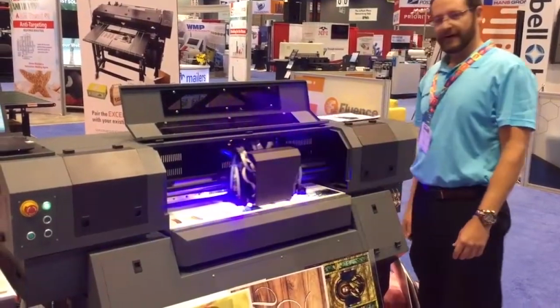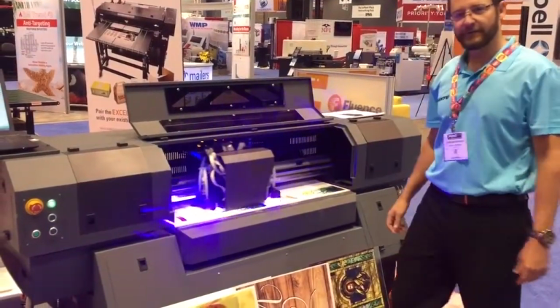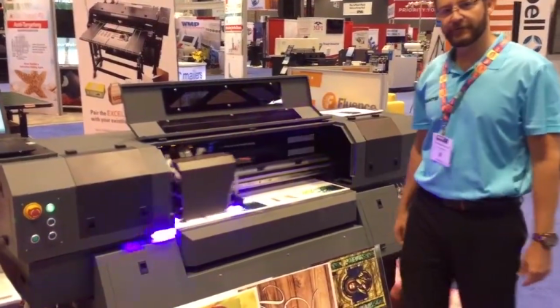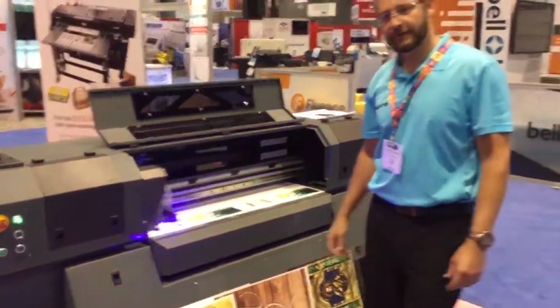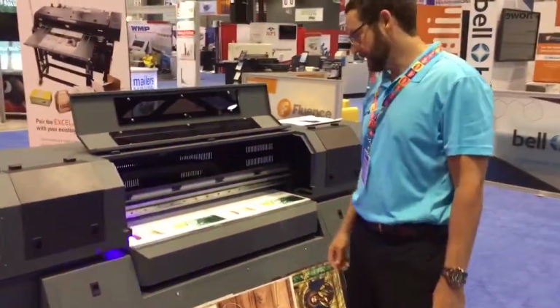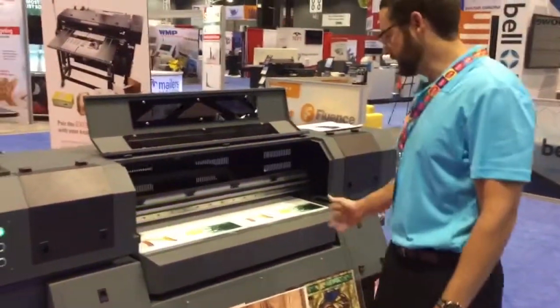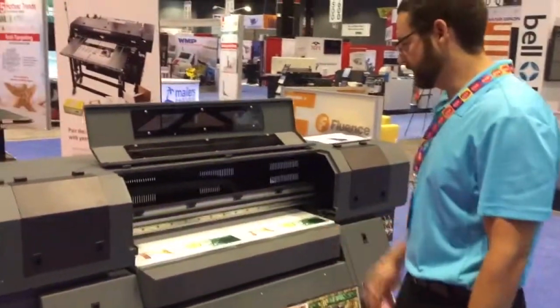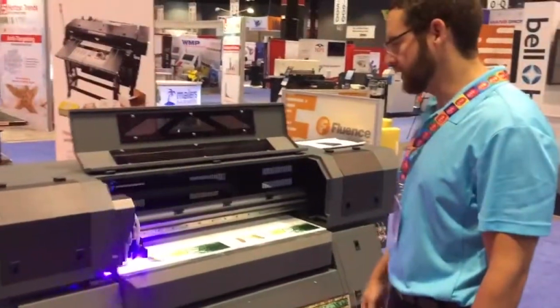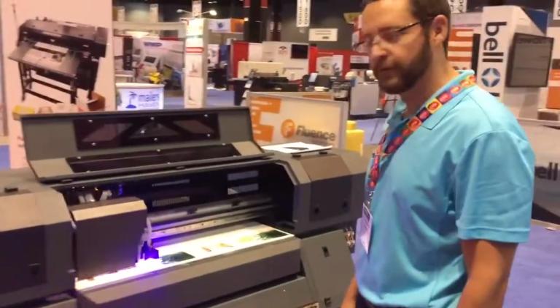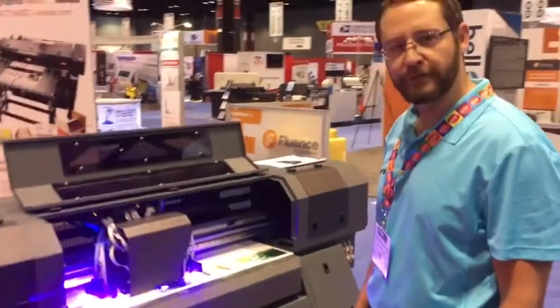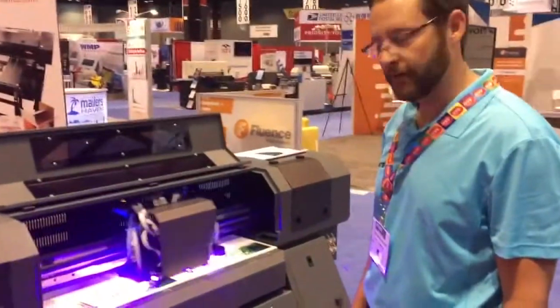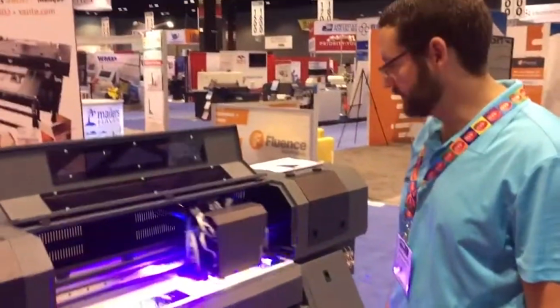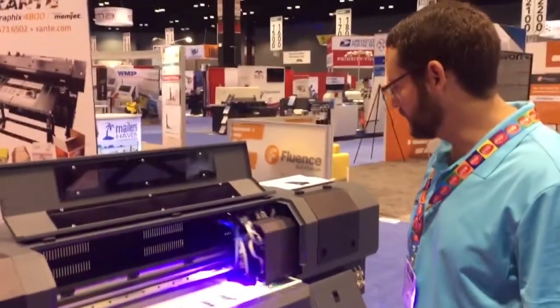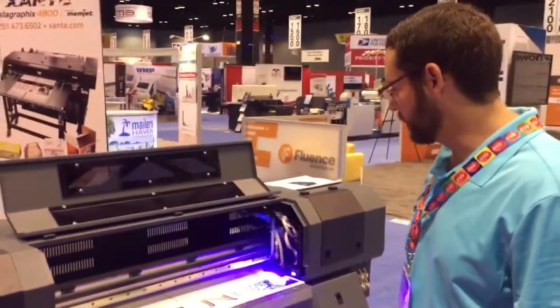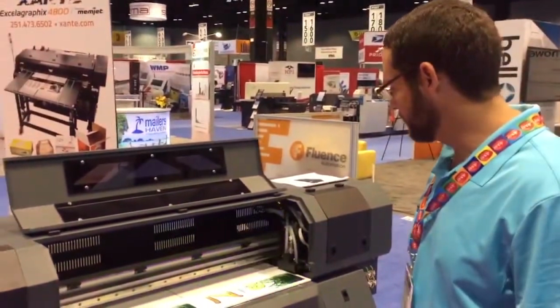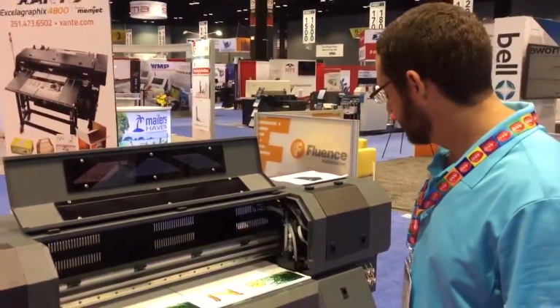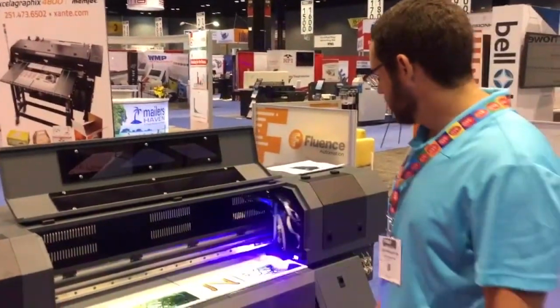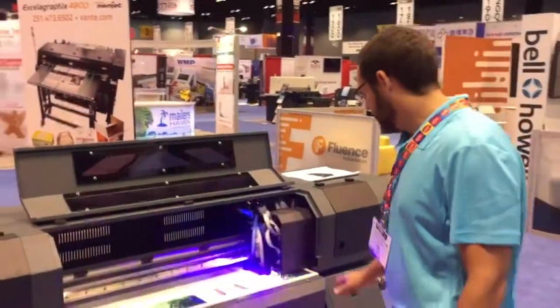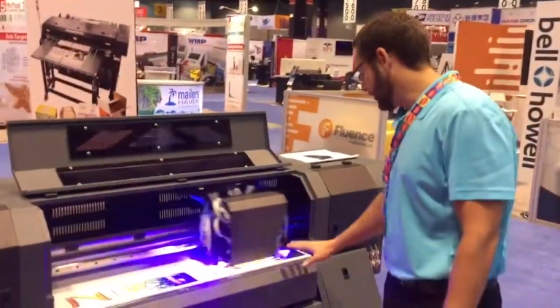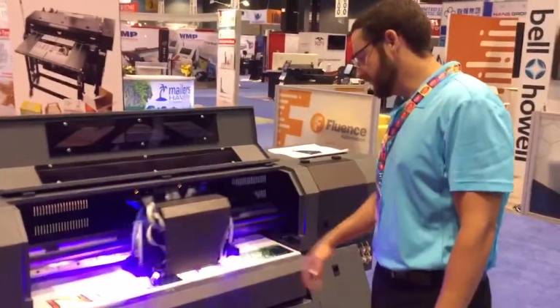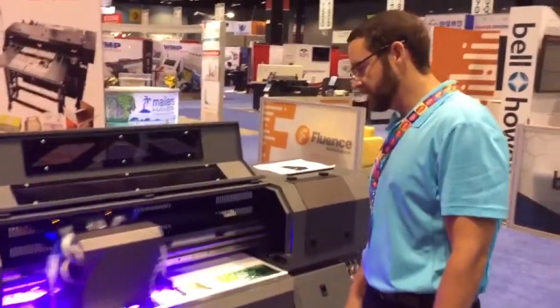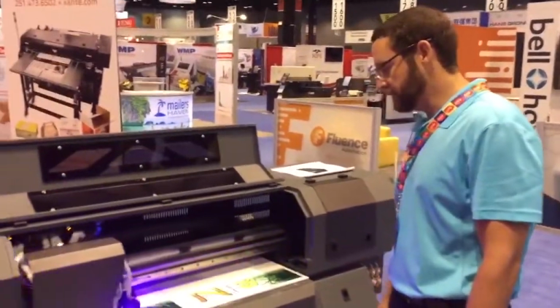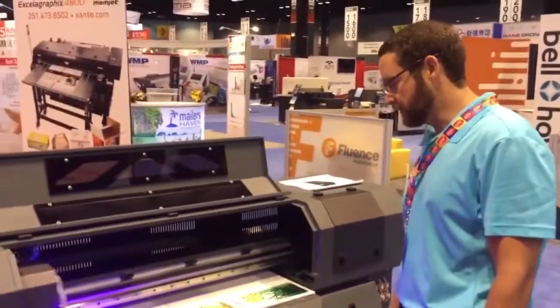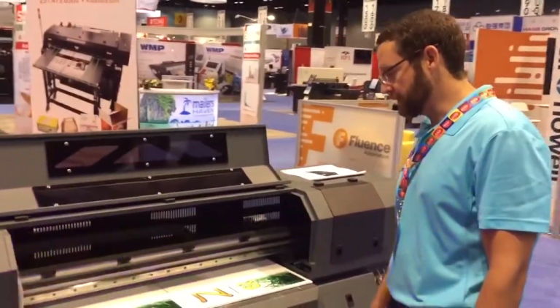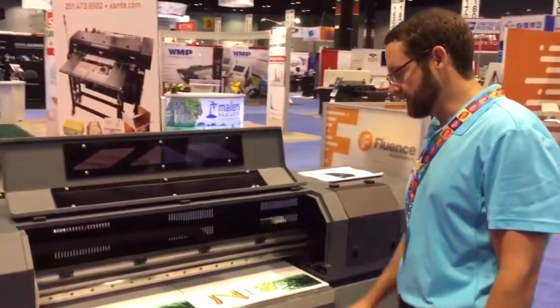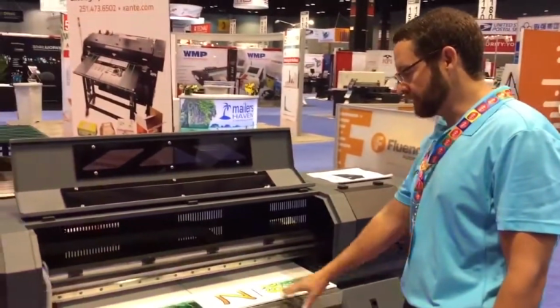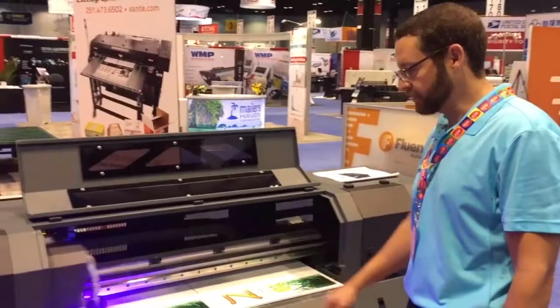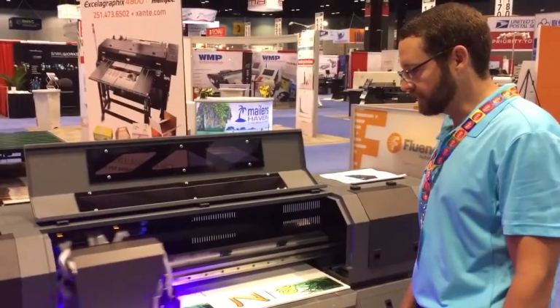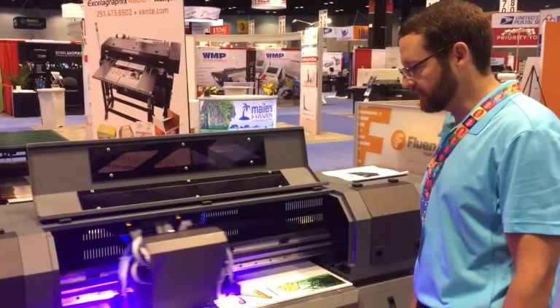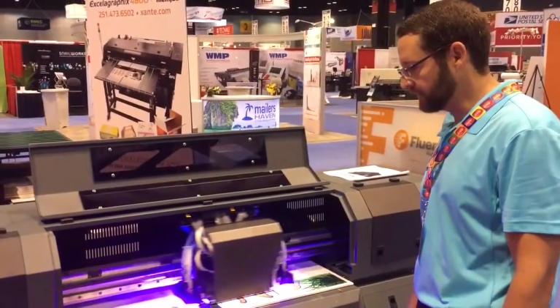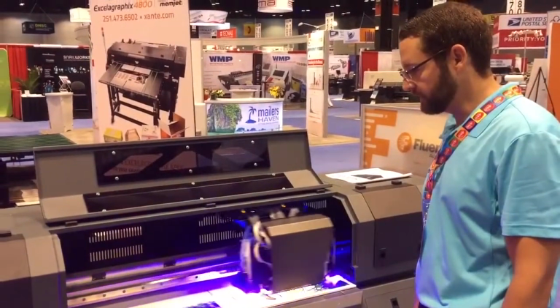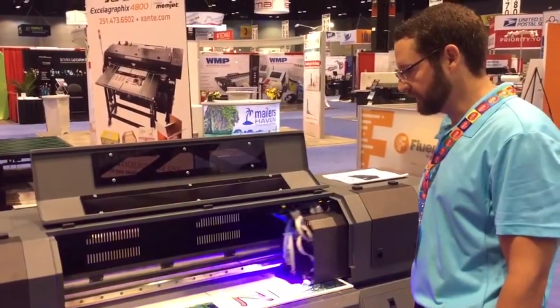Hi, I'm Josh Lizante. I'm here to tell you about our new UV4000 UV Curable Printer. It's a deep jet UV curable flatbed printer. We can print directly to rigid substrates.